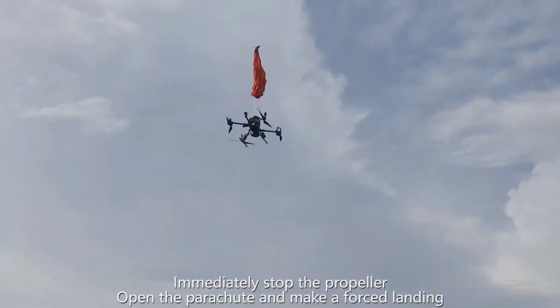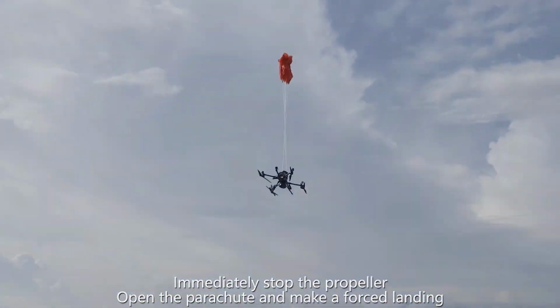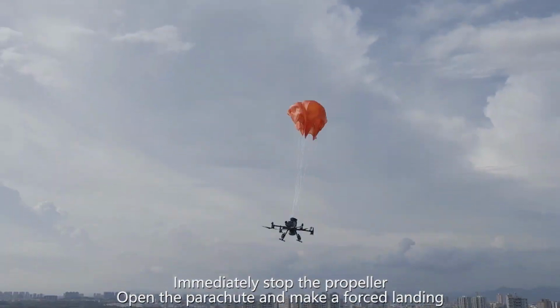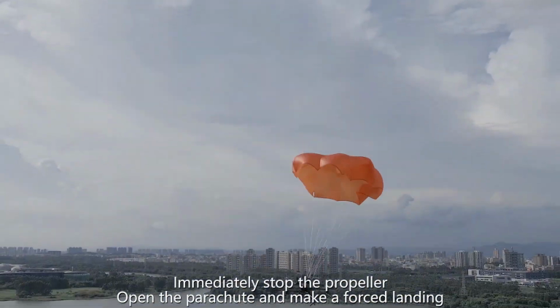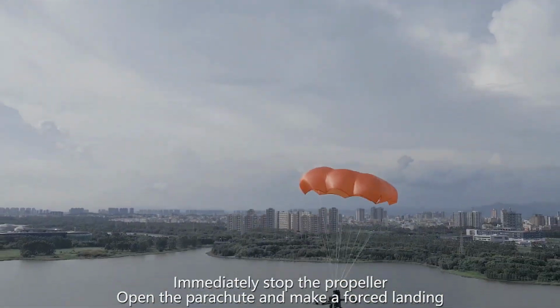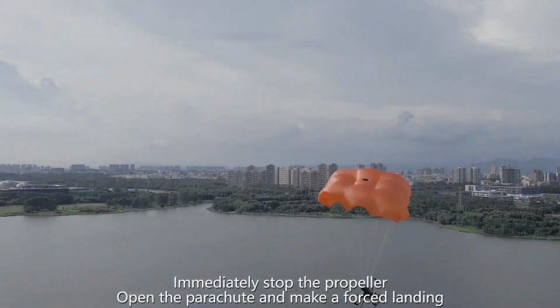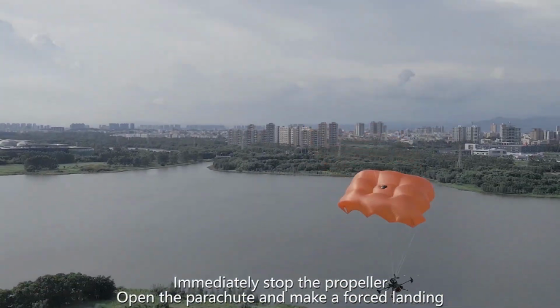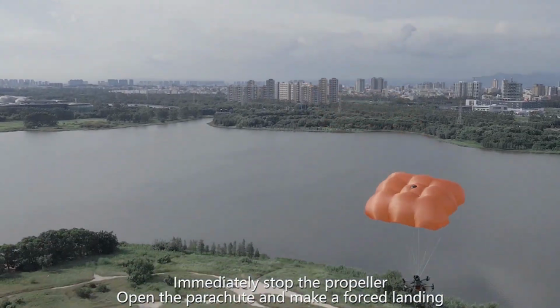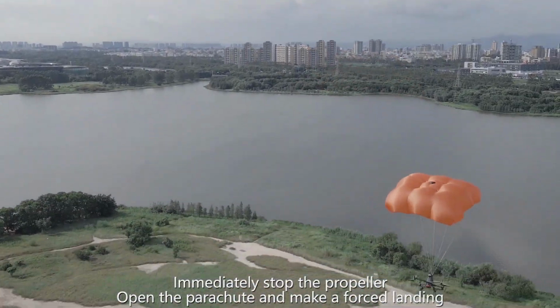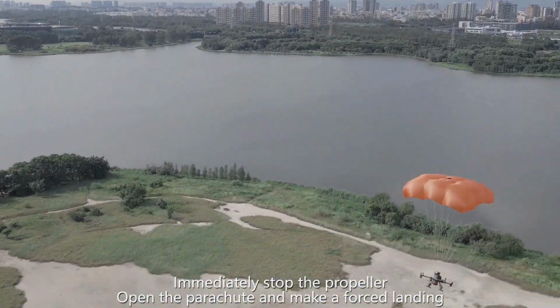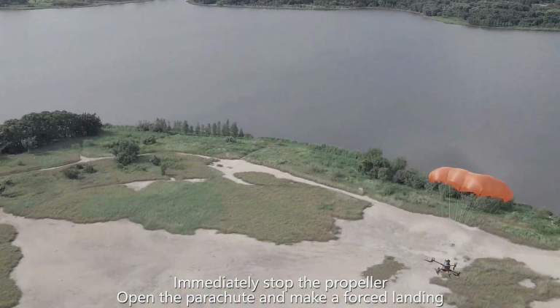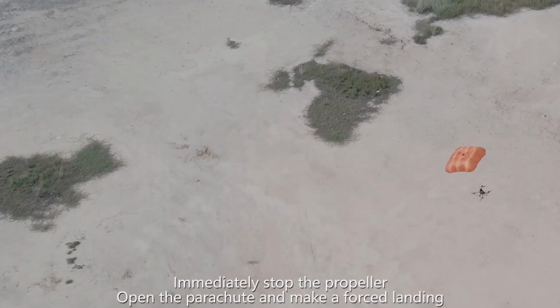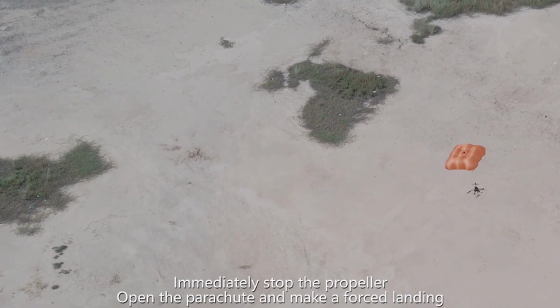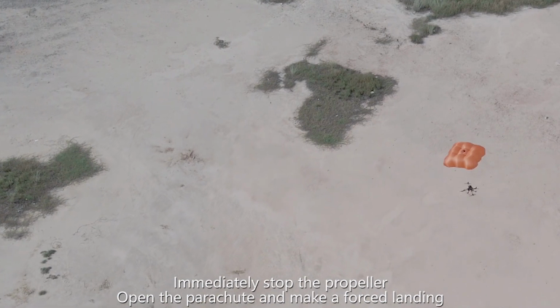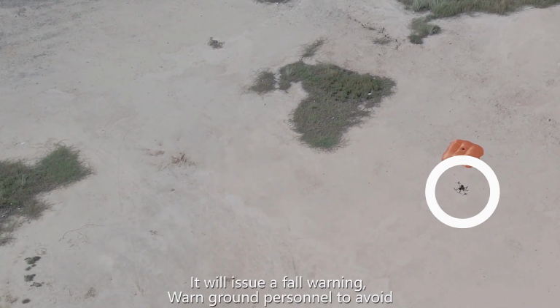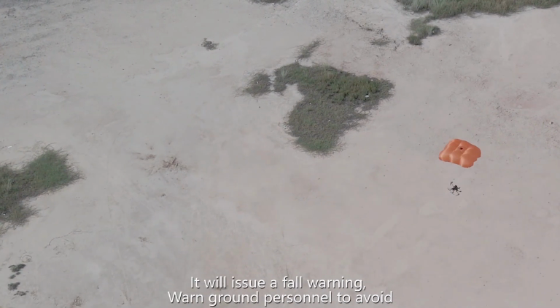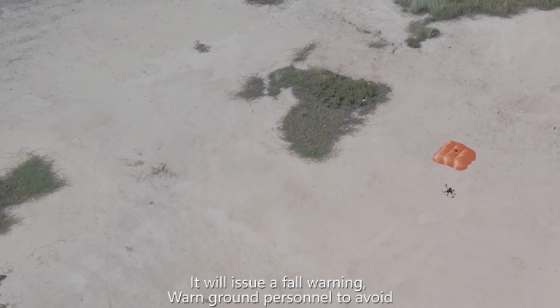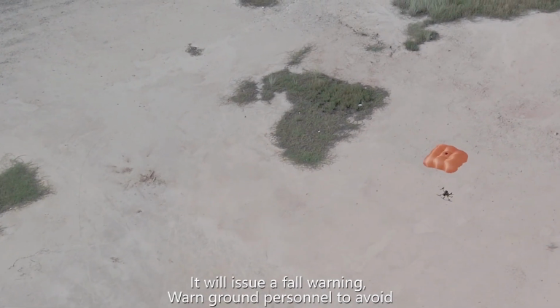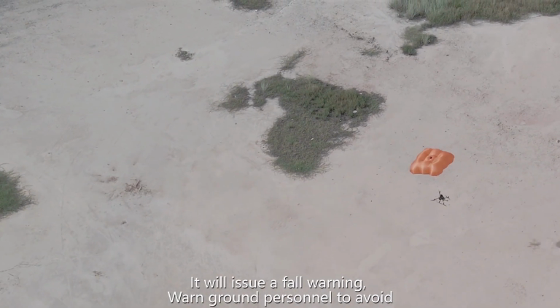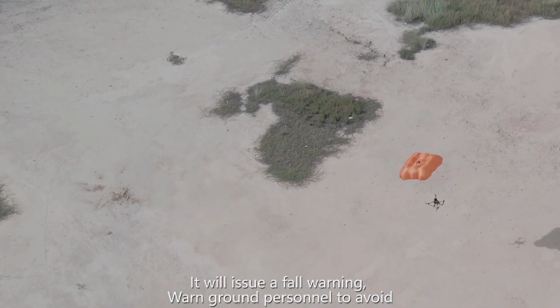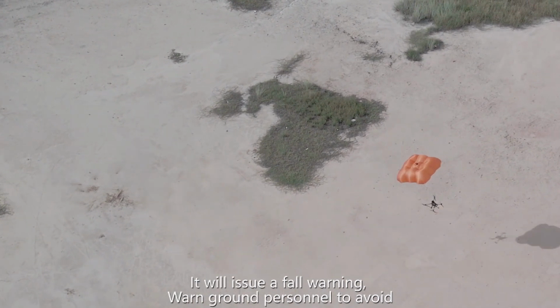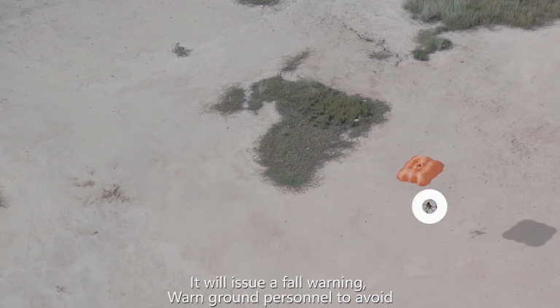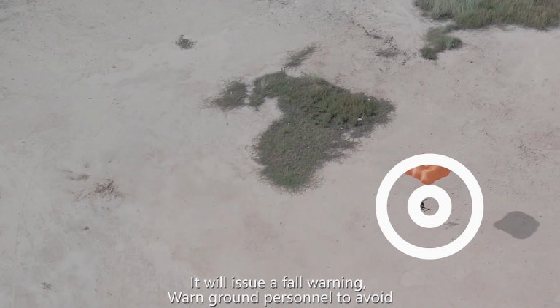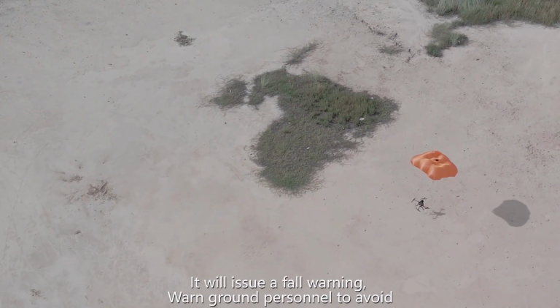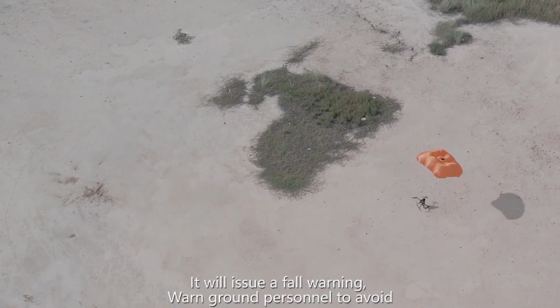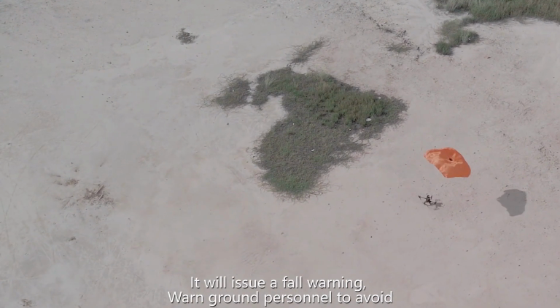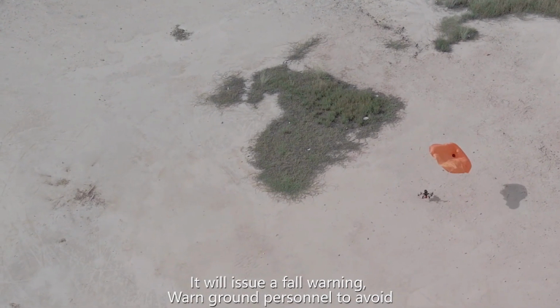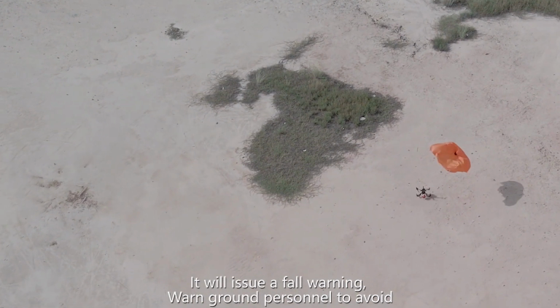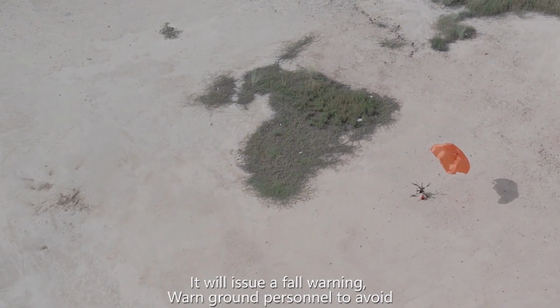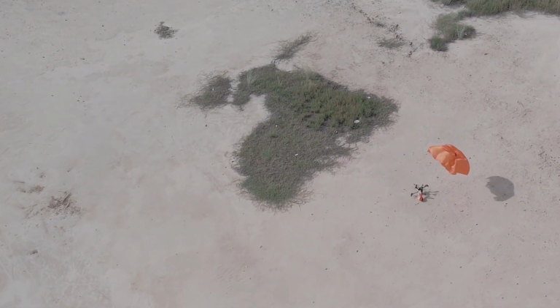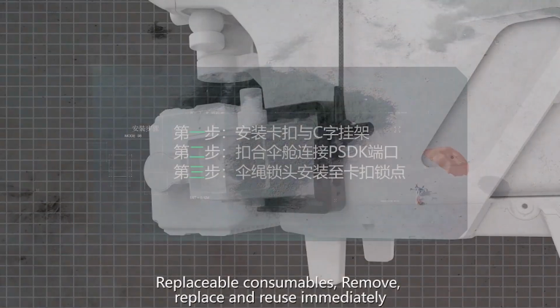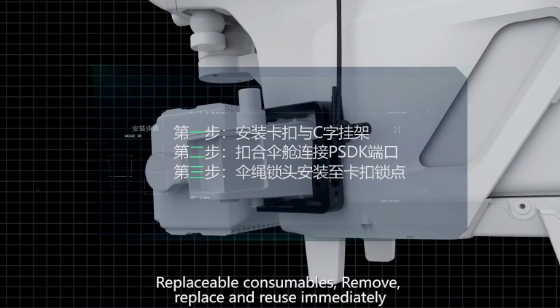In an emergency, it will immediately stop the propellers, open the parachute, and make a forced landing. It will also issue a forewarning to warn ground personnel to avoid the area.